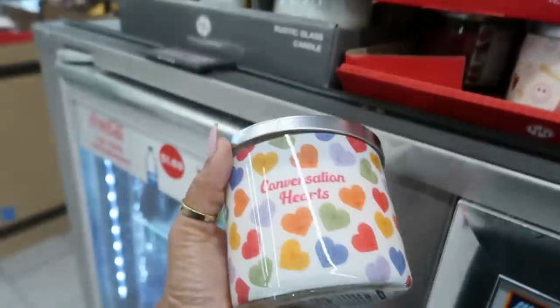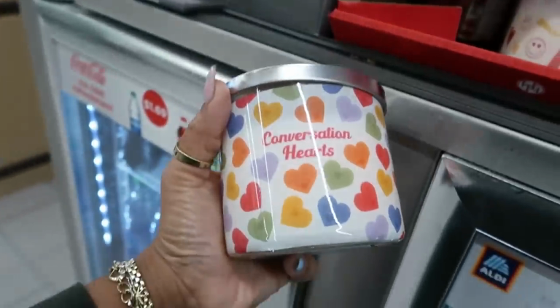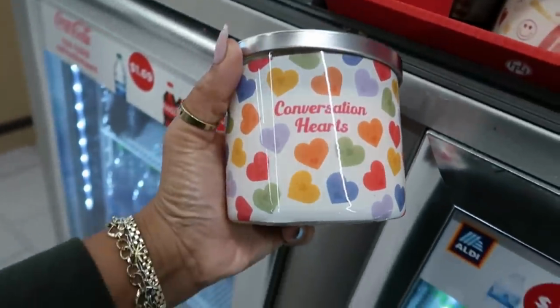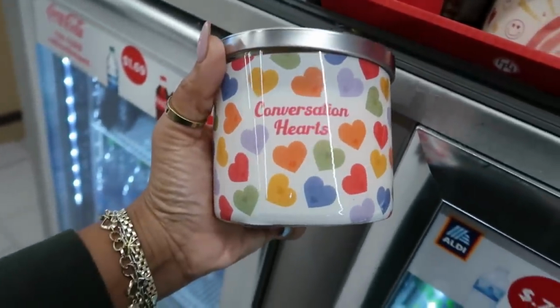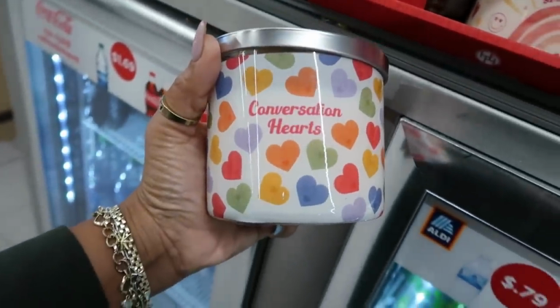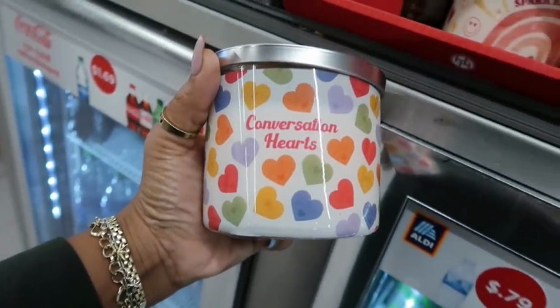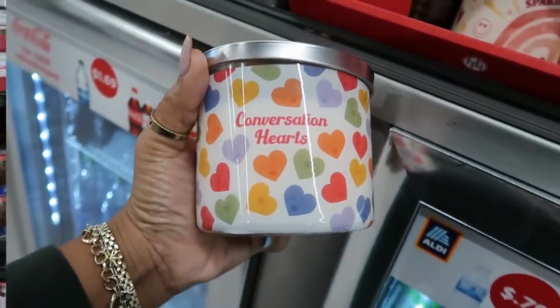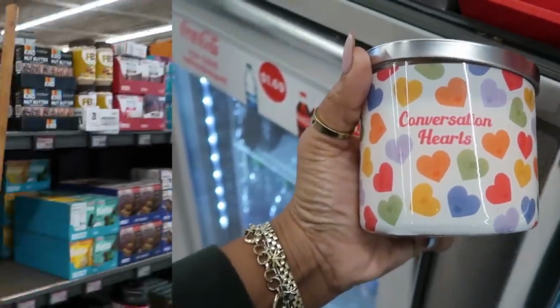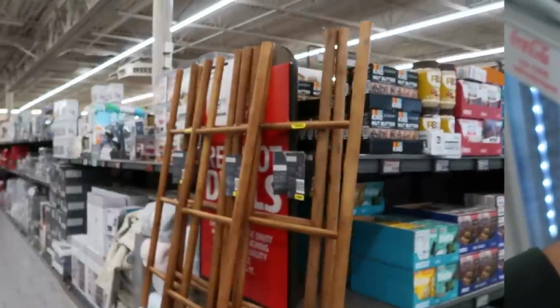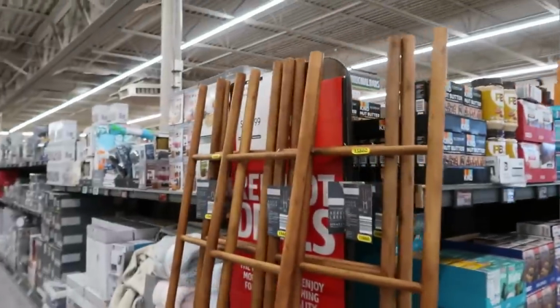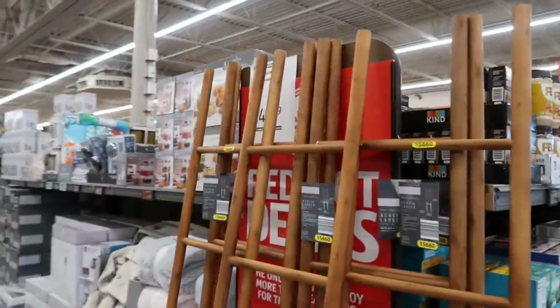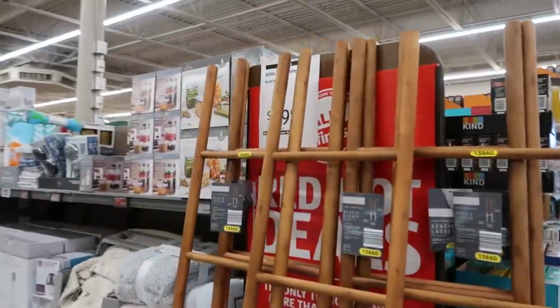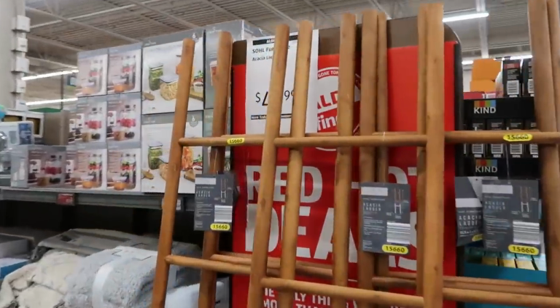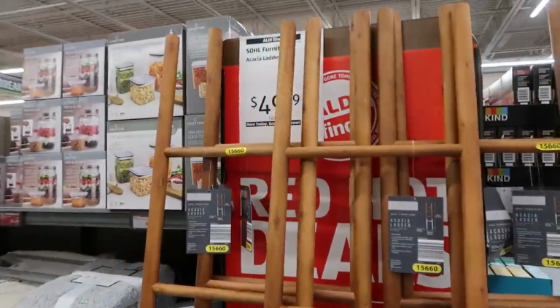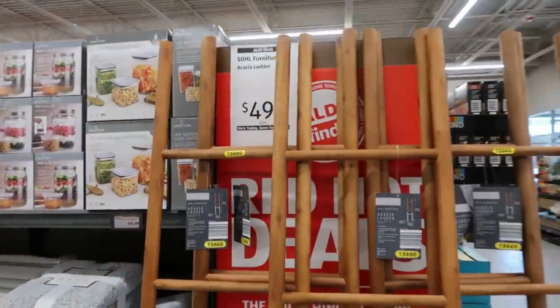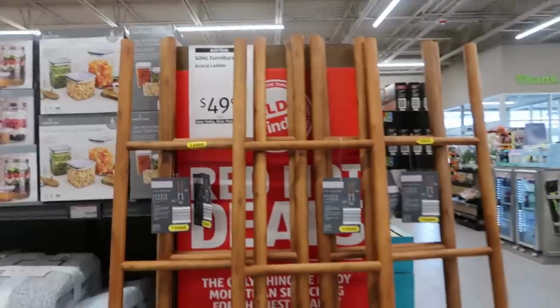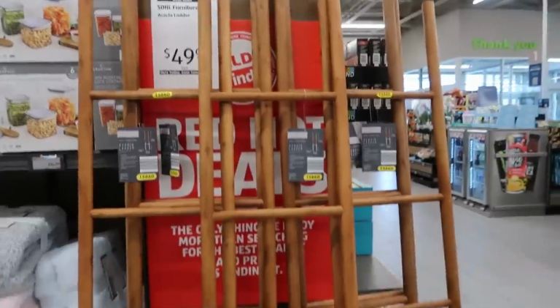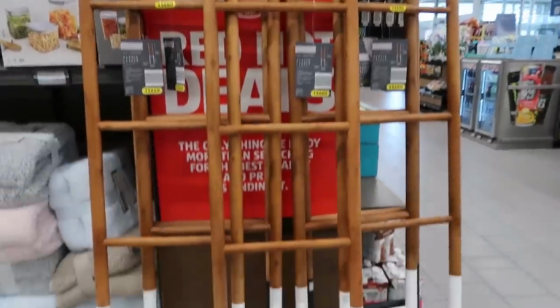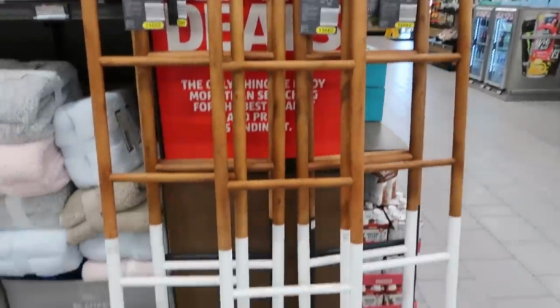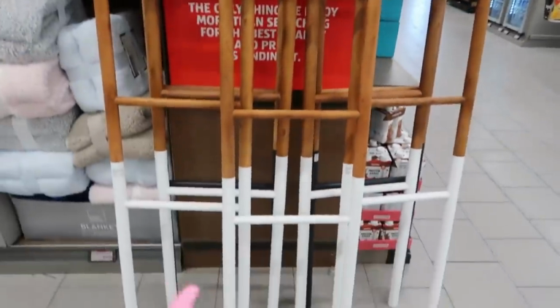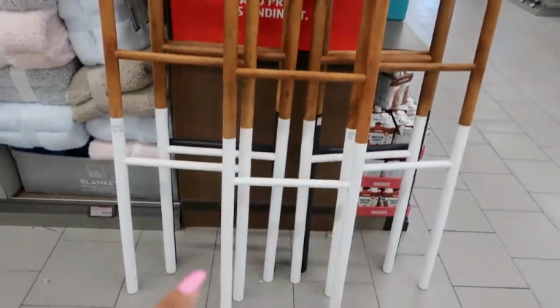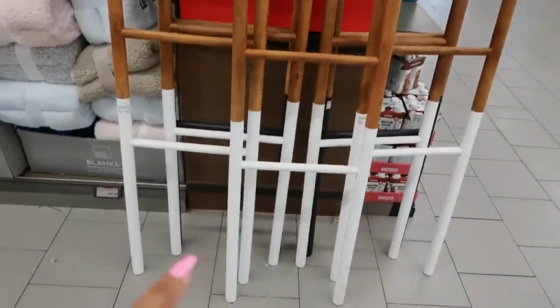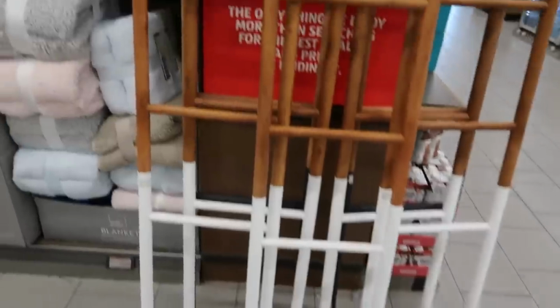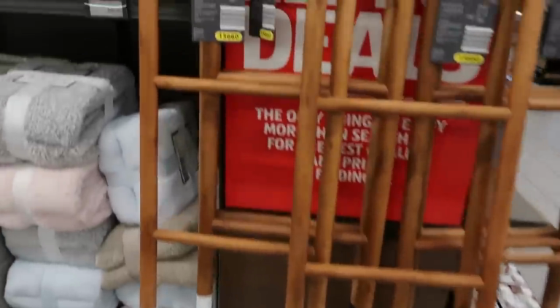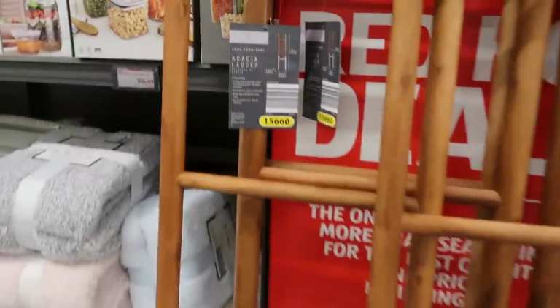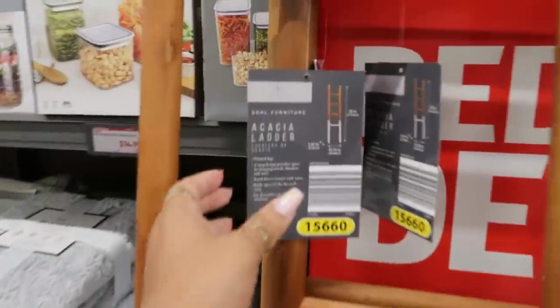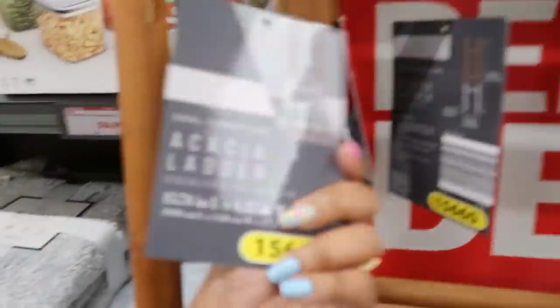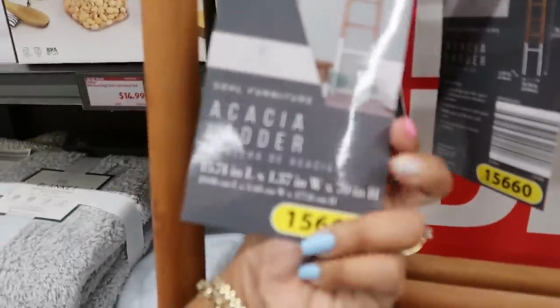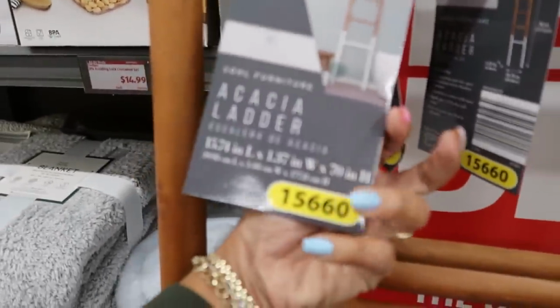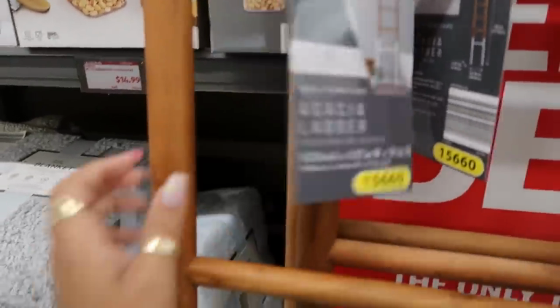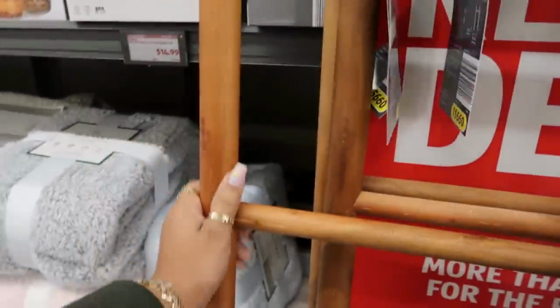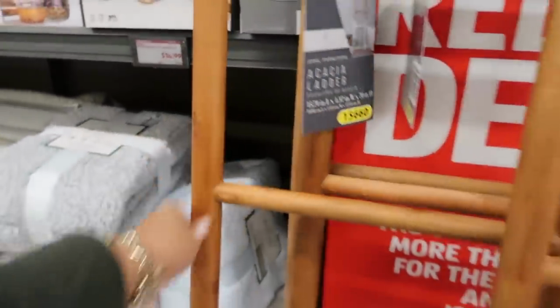And there's Conversation Hearts. Here's some ladders — these are $50. They have the white at the bottom. Those are nice.